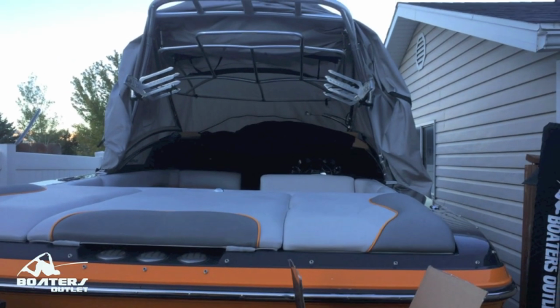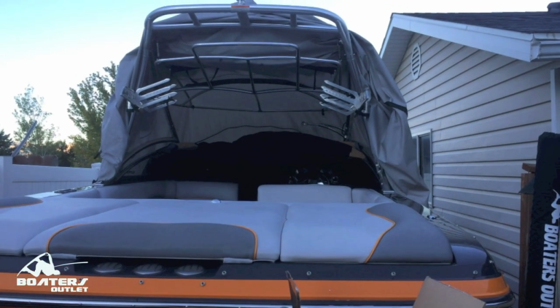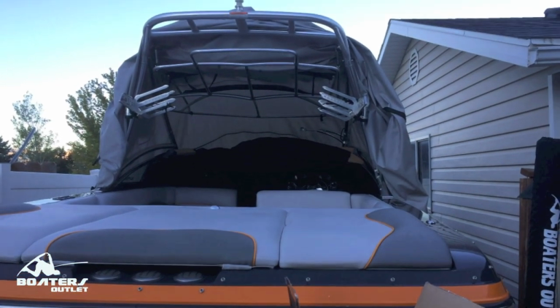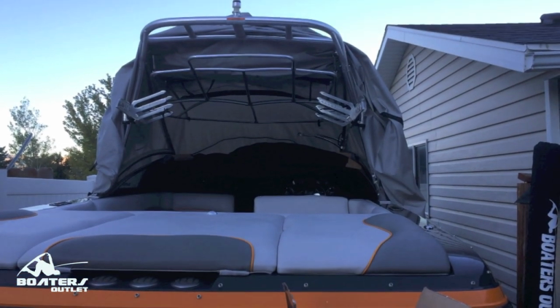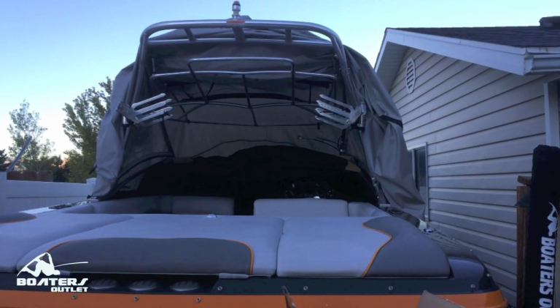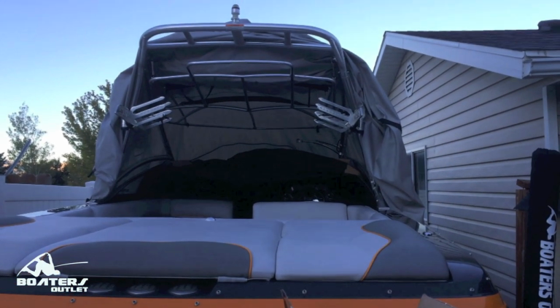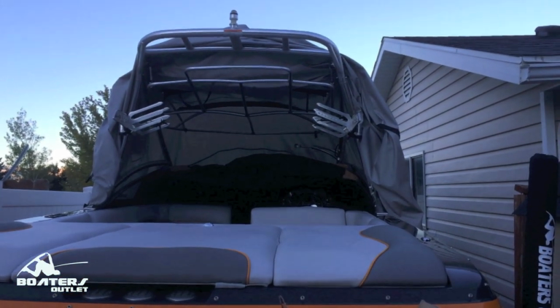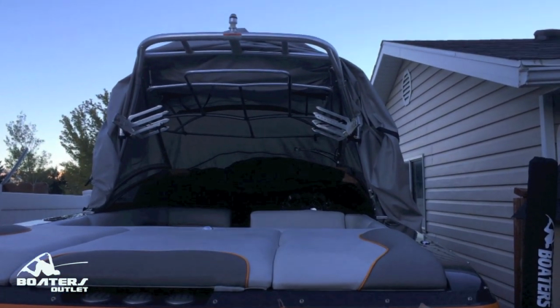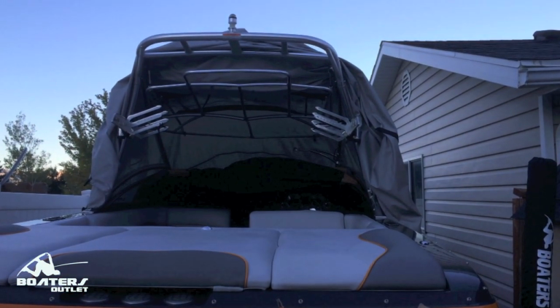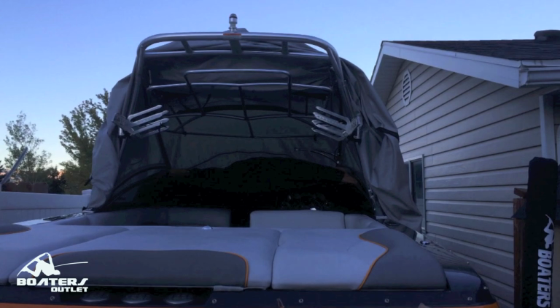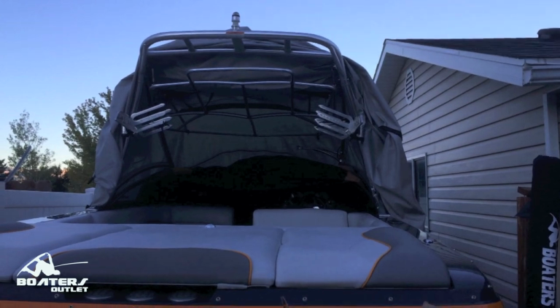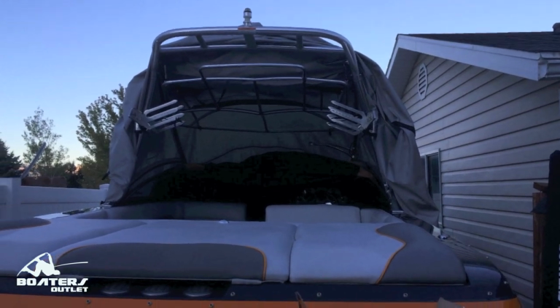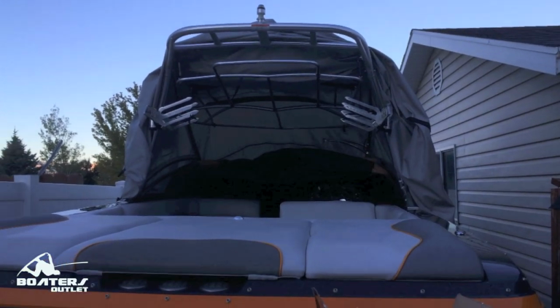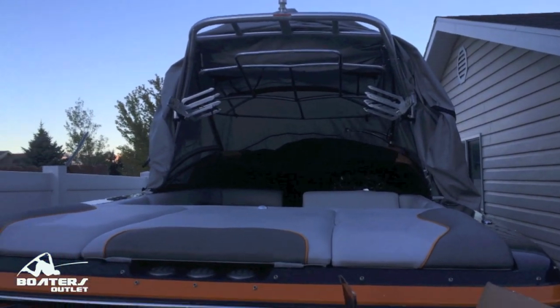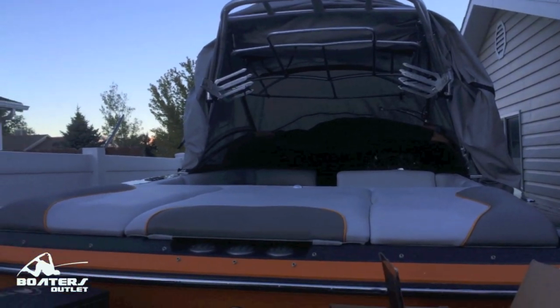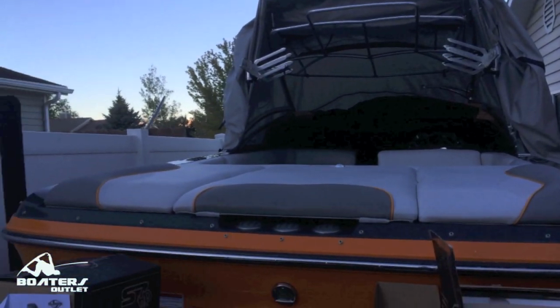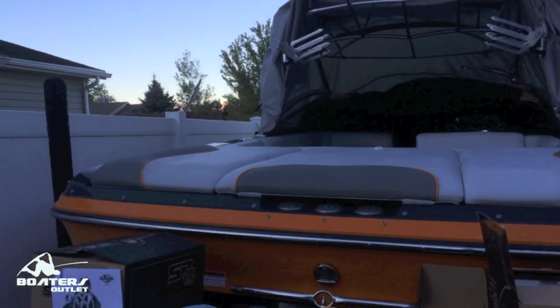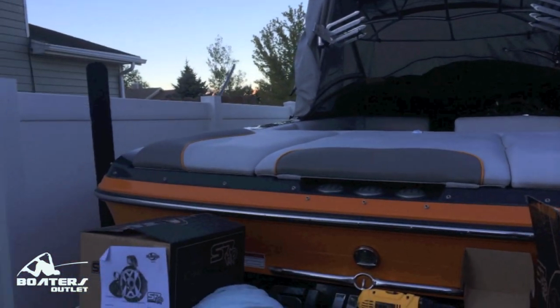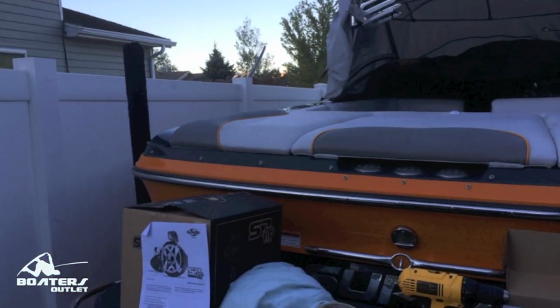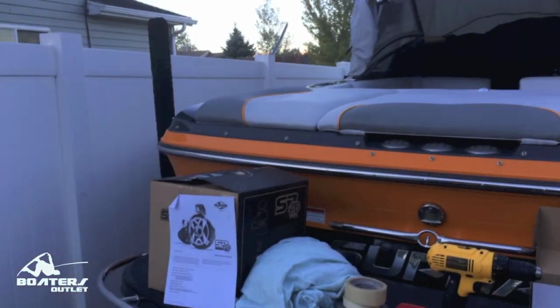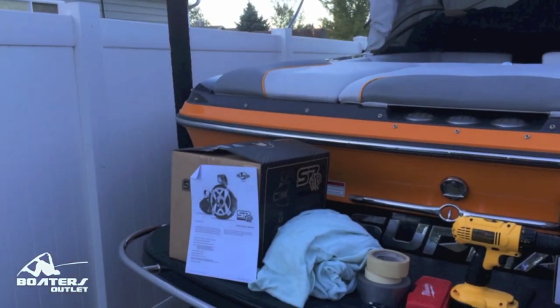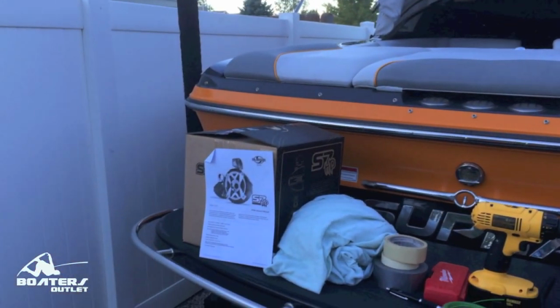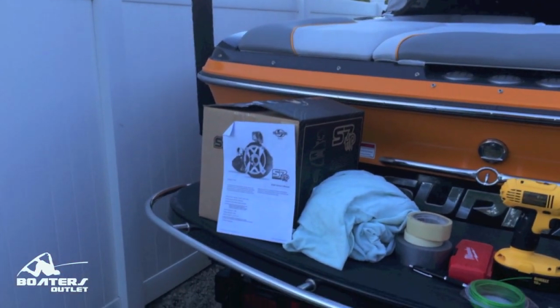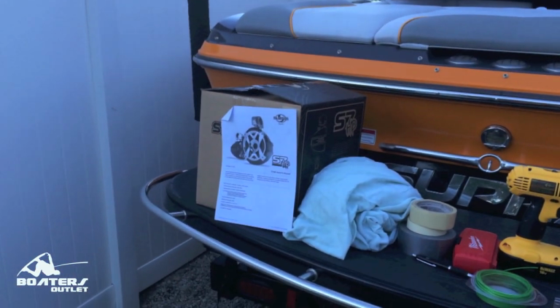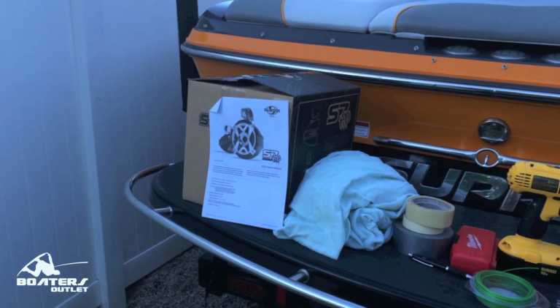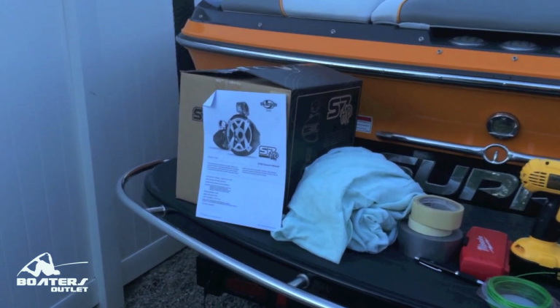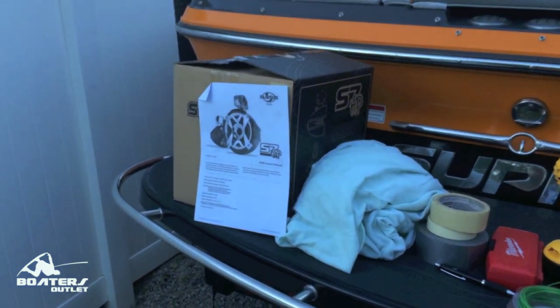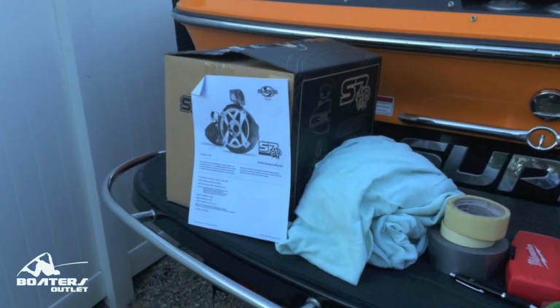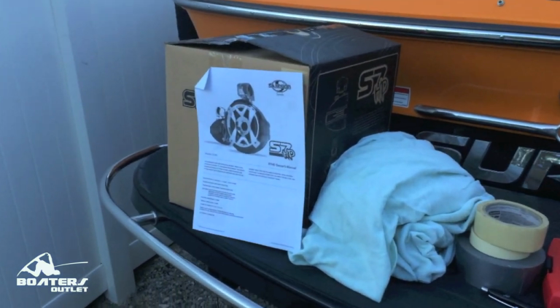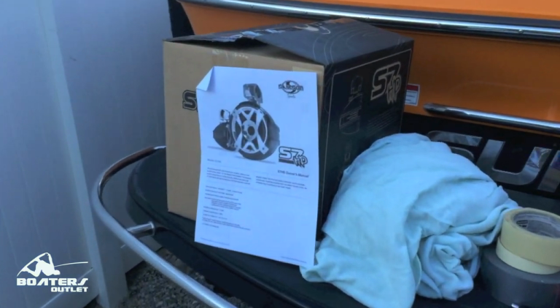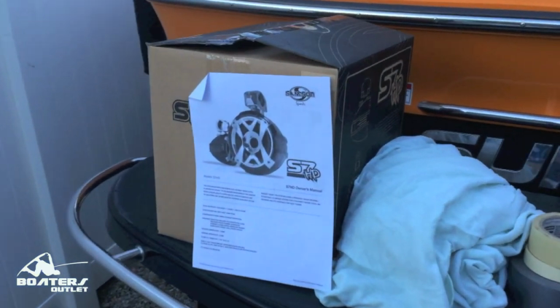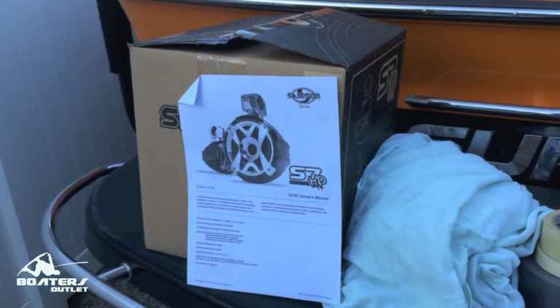Hey everyone, this is Kurt at BoatersOutlet.com. I'm just going to go over a tower speaker installation that I did this past weekend on a pair of Samson Sports S7HD tower speakers.